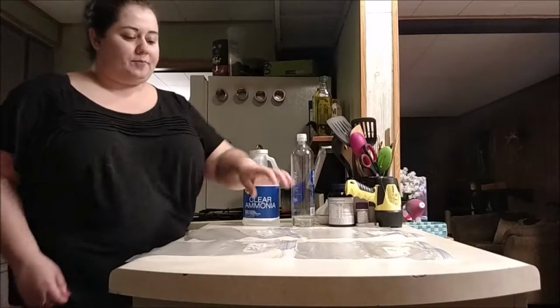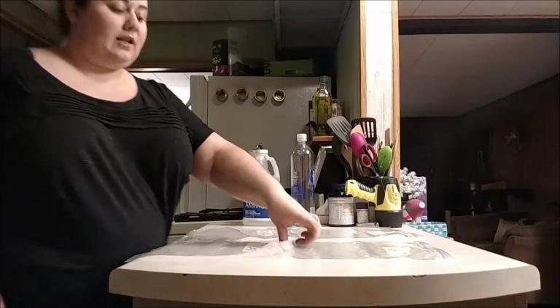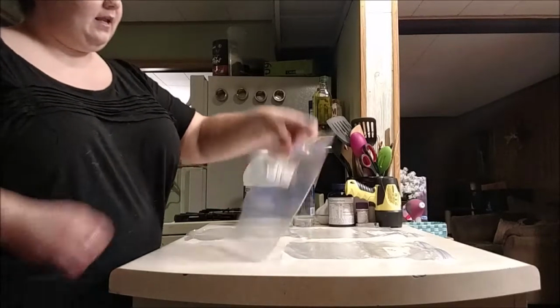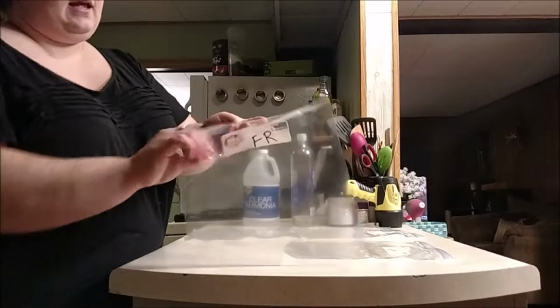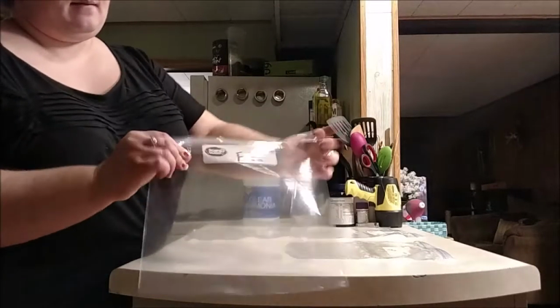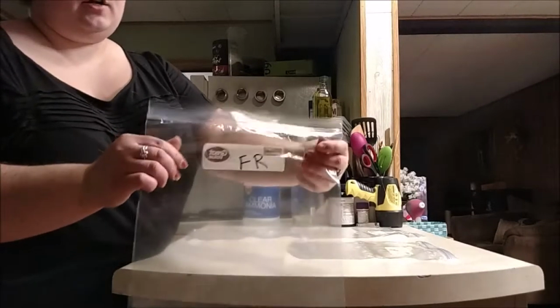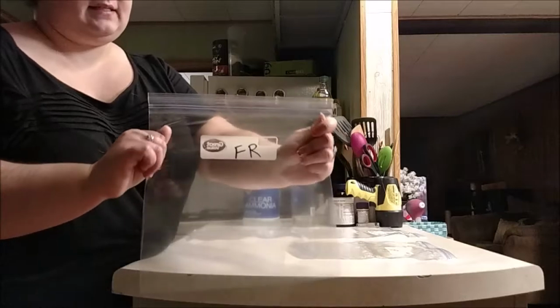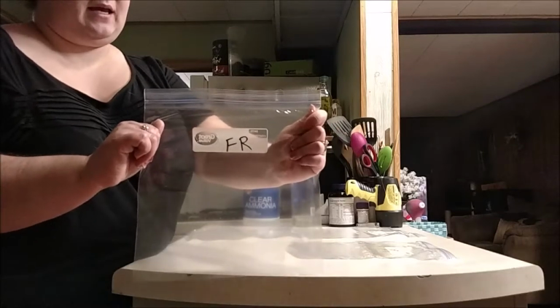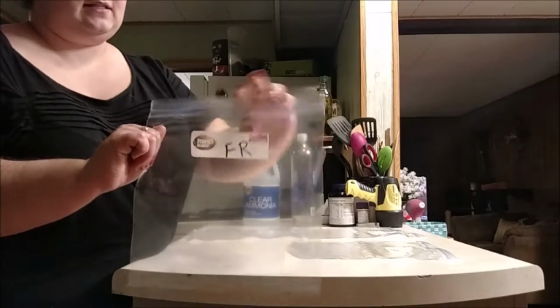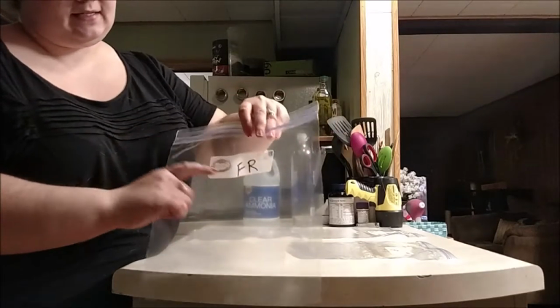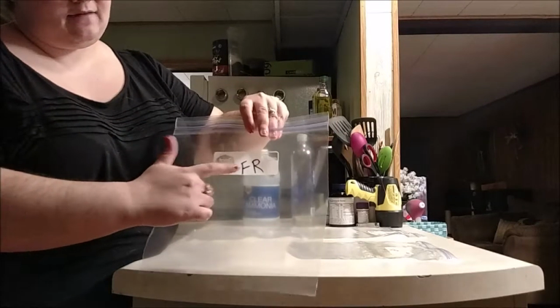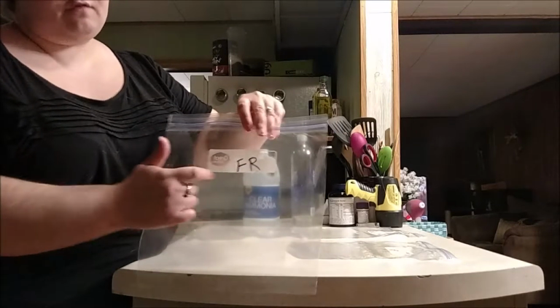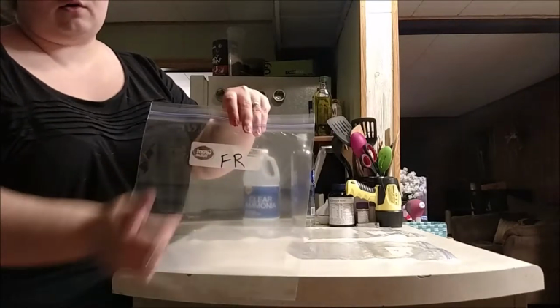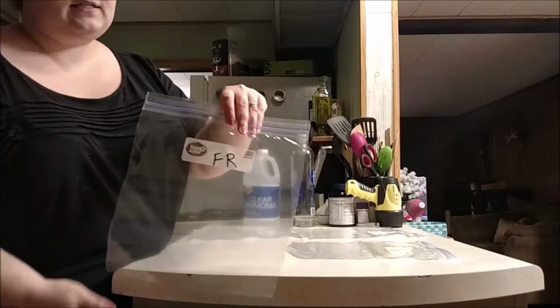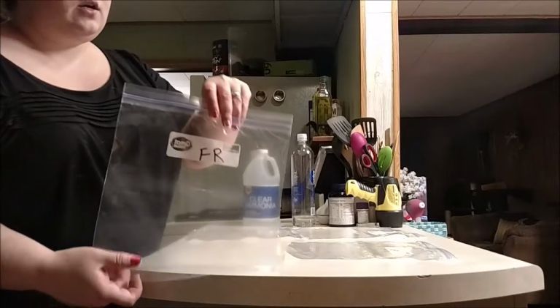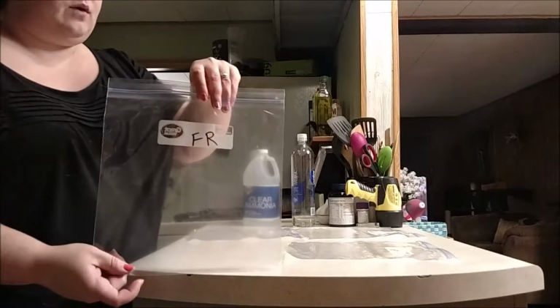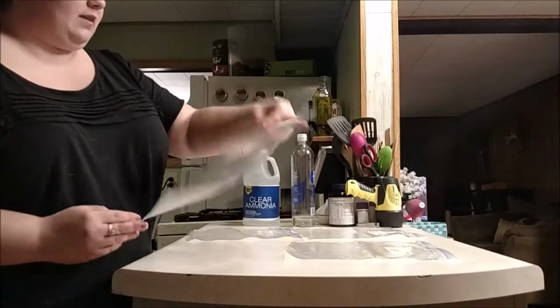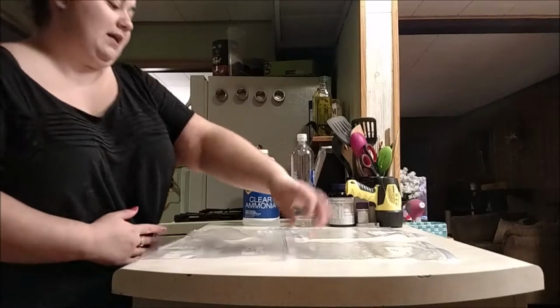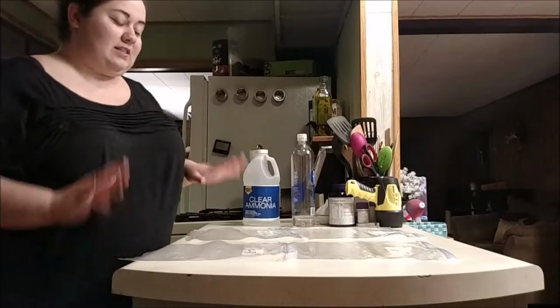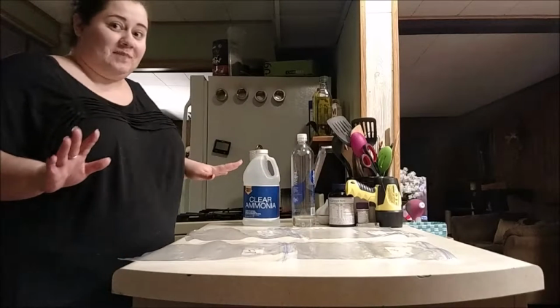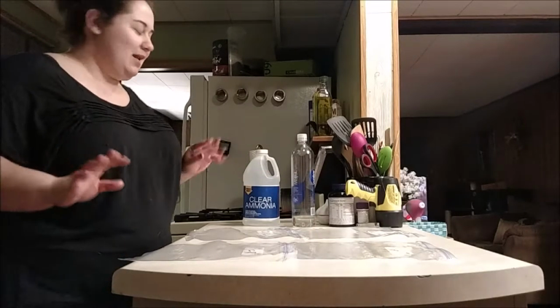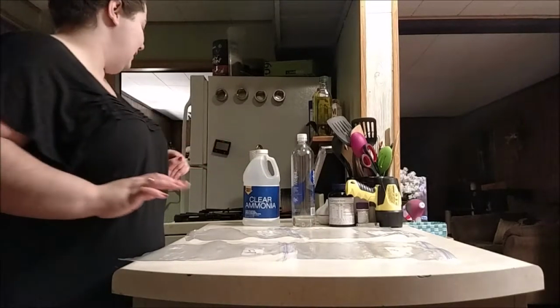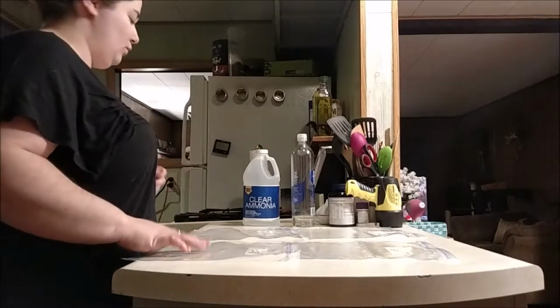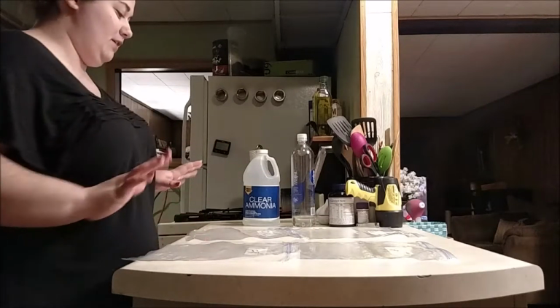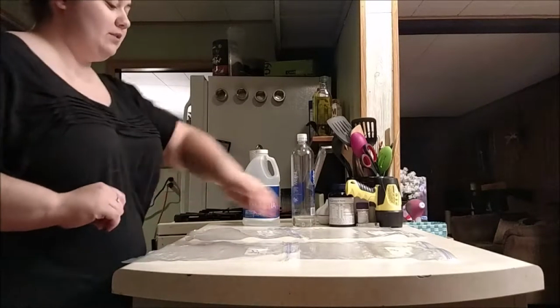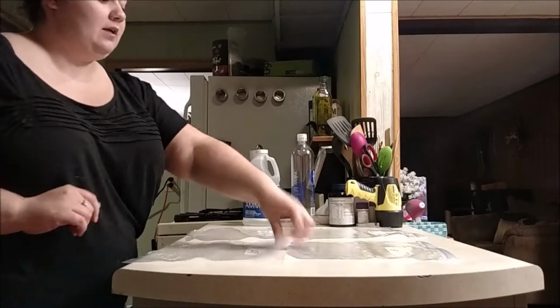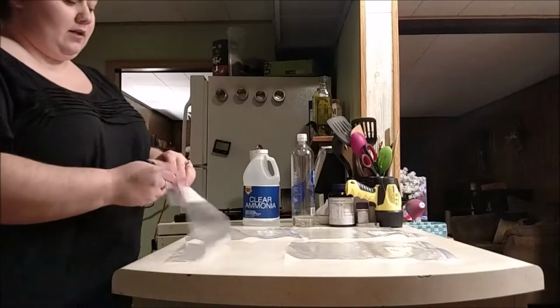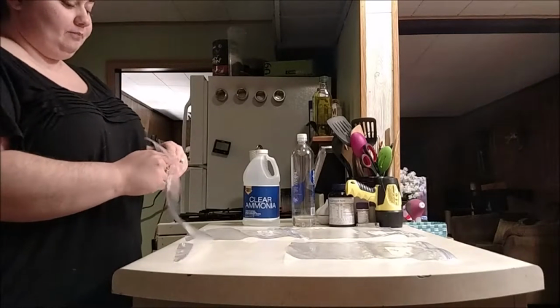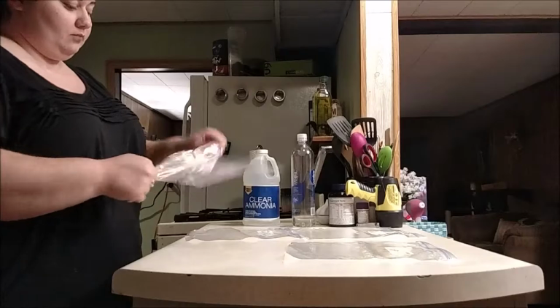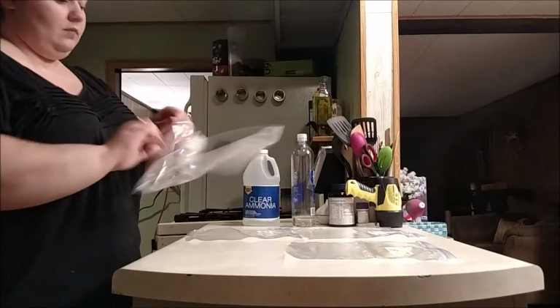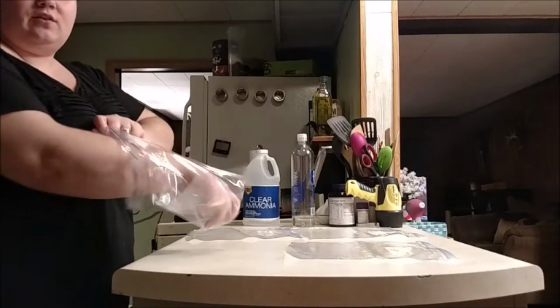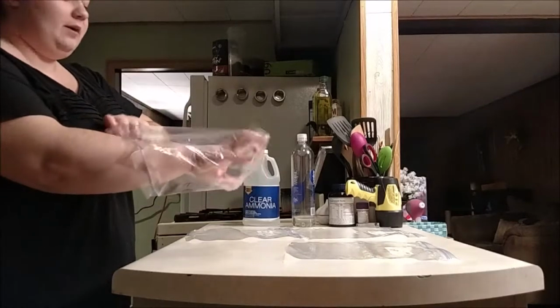I went ahead and marked my Ziploc bags. This one has an FR for front right, so that way I can just keep an eye on it and we'll see how it goes. So let's go ahead and do it.